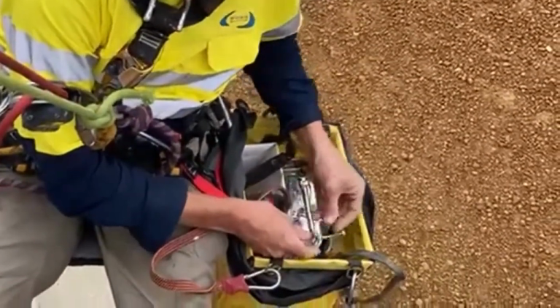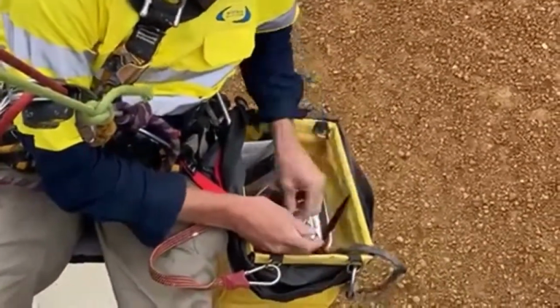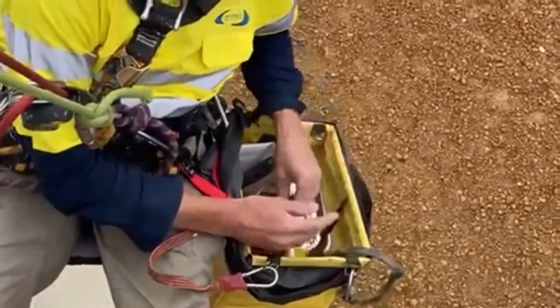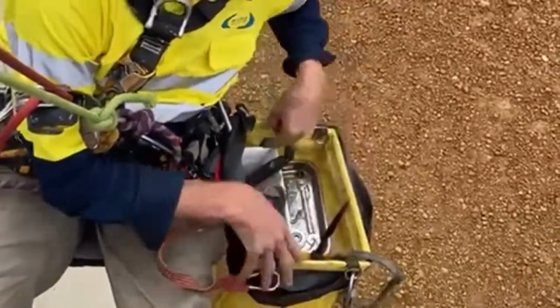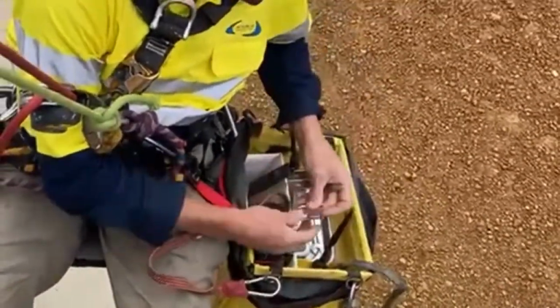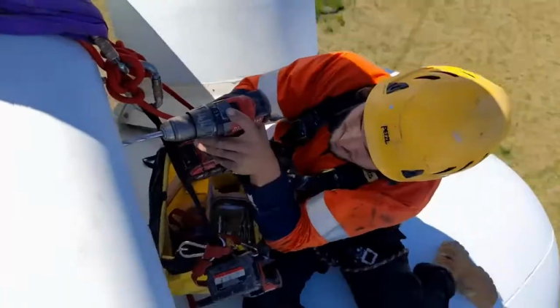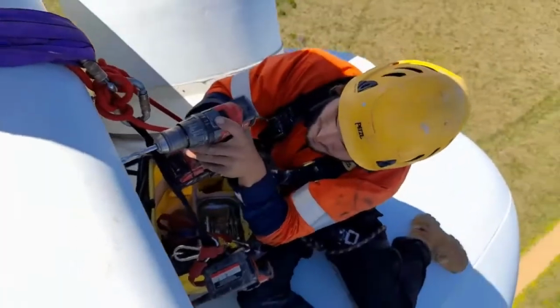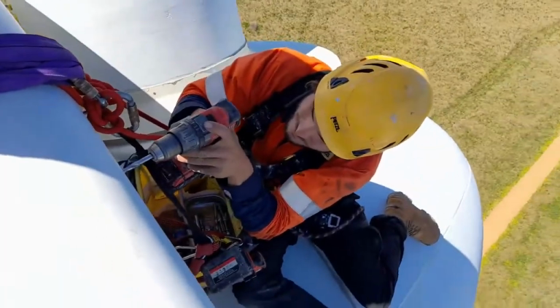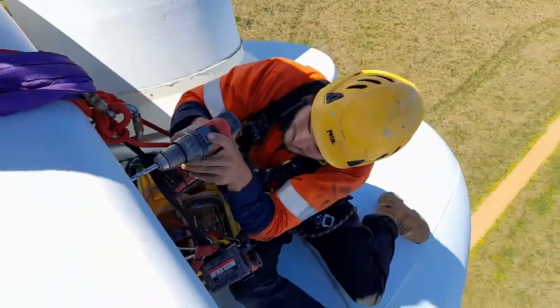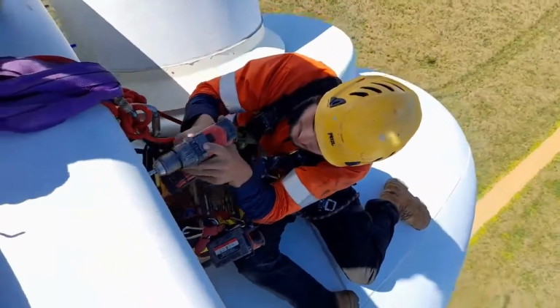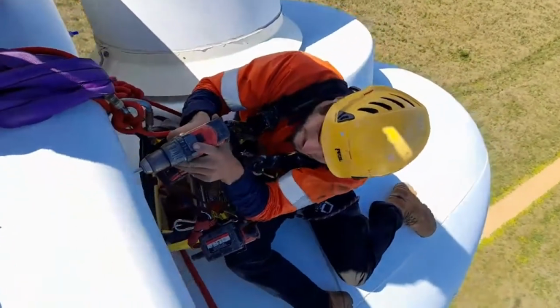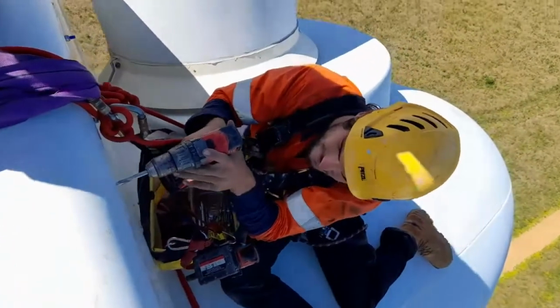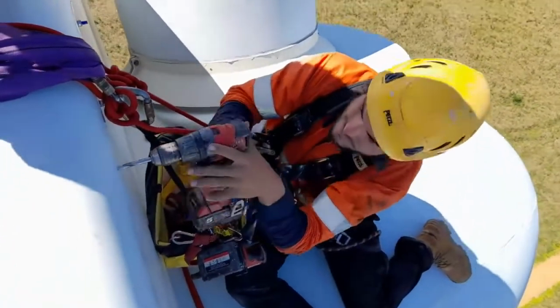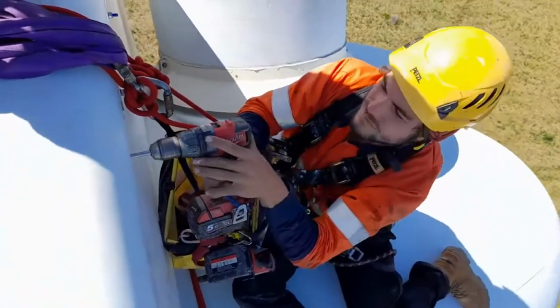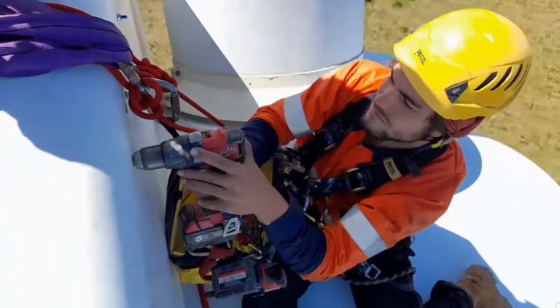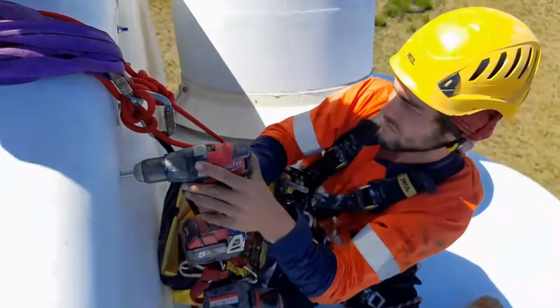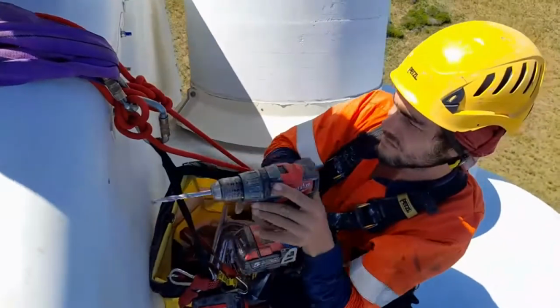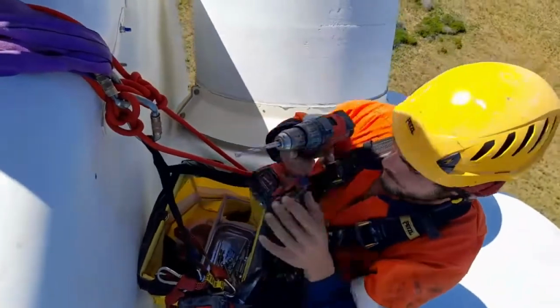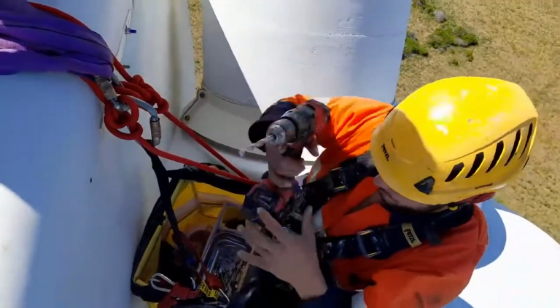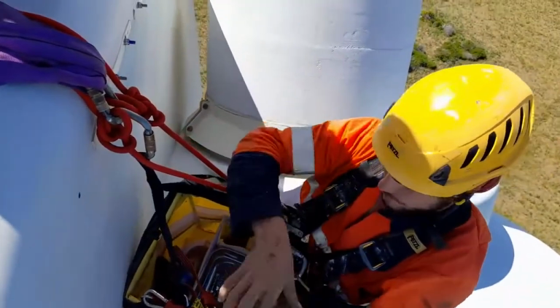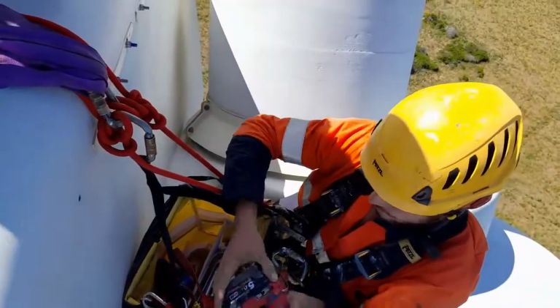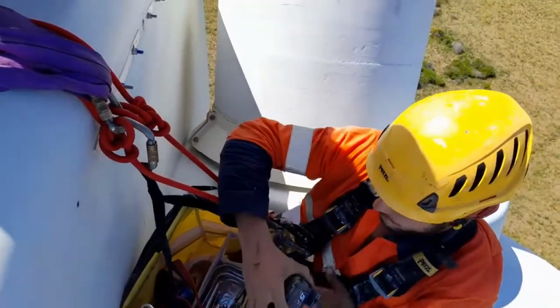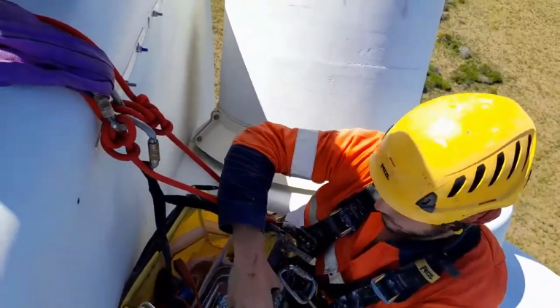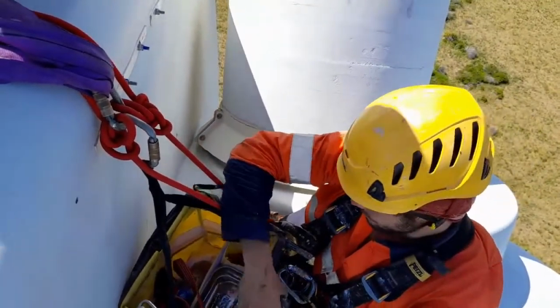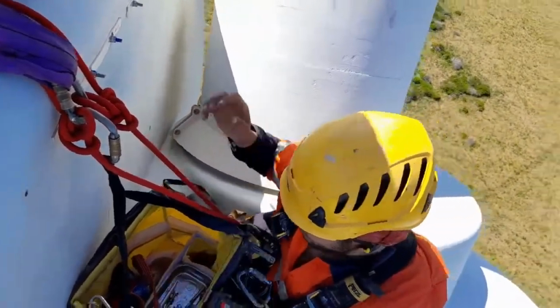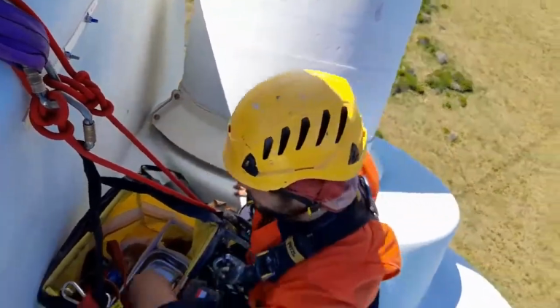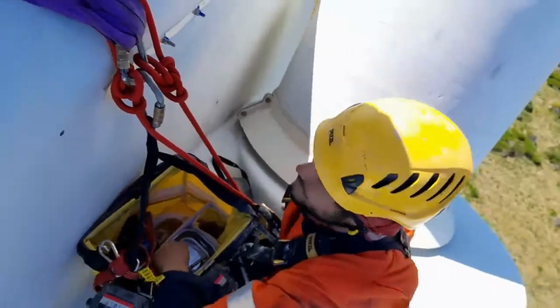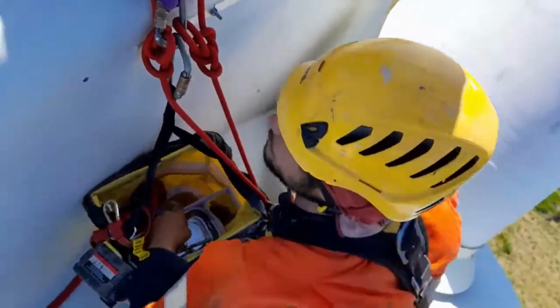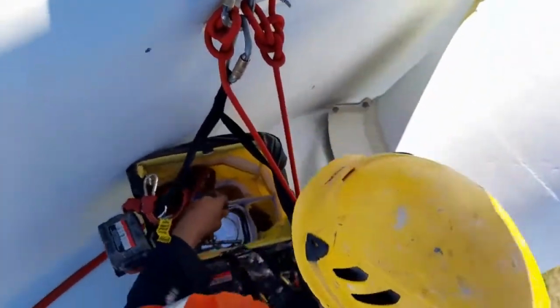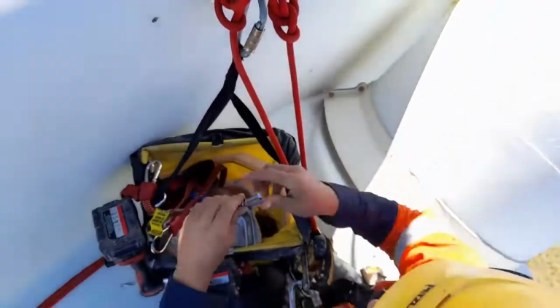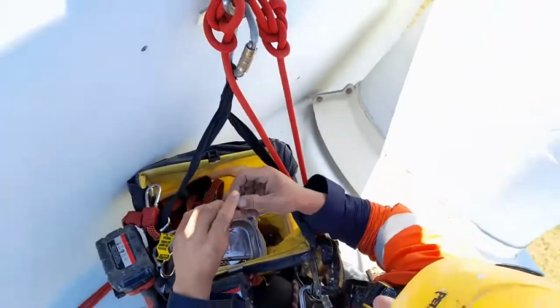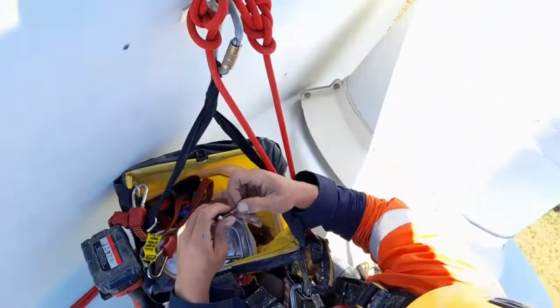A Wingman tool bag works great even without a seat connection. You'll find the rigid square shape, central handle attachment and fold-away lid create an incredible workspace. Just clip it to the structure or handrail and you'll have the best rigging bag in the game.